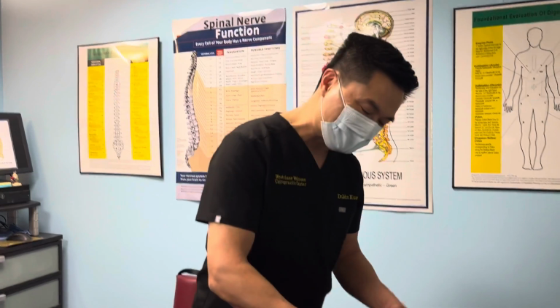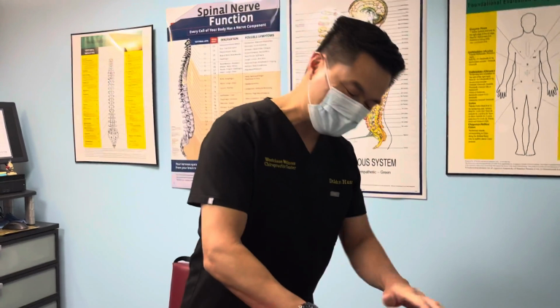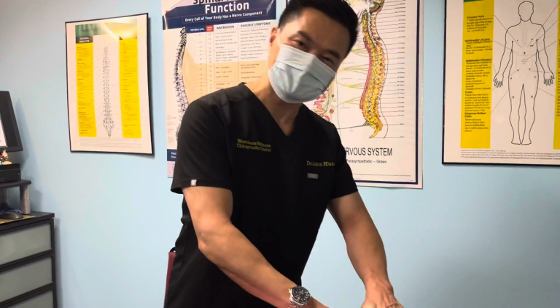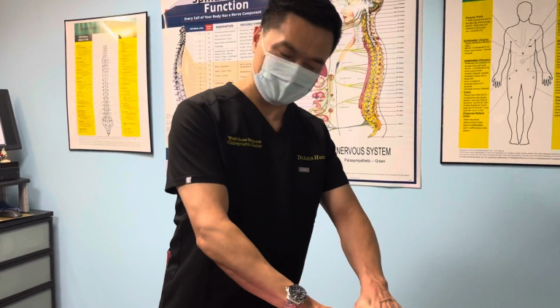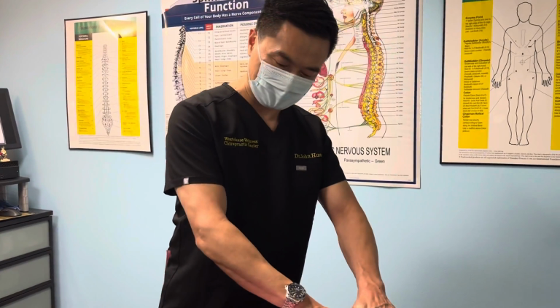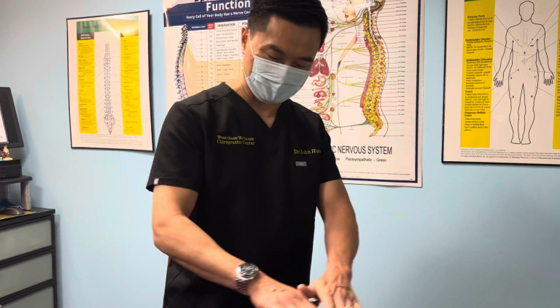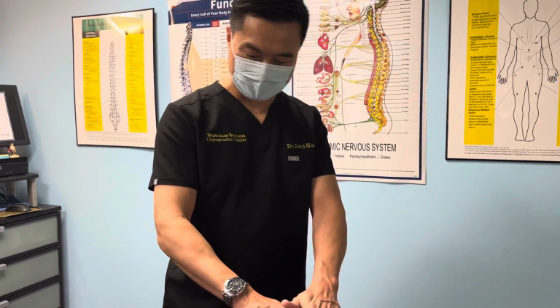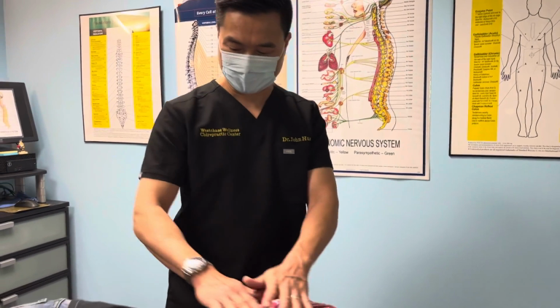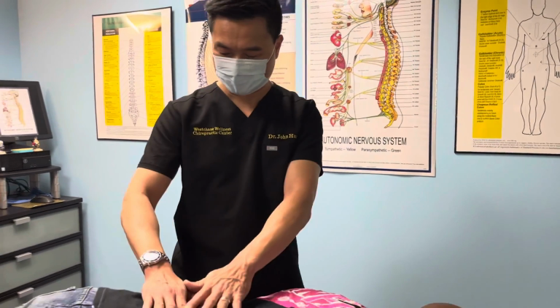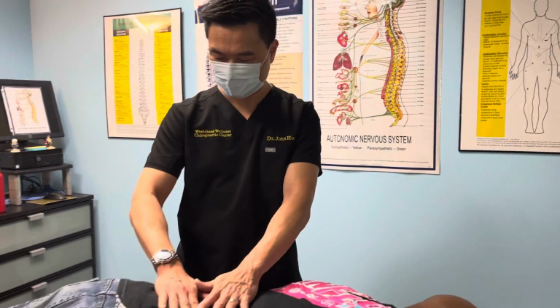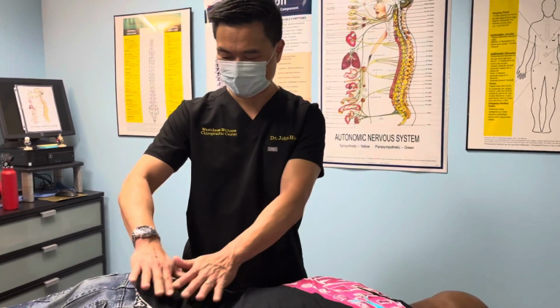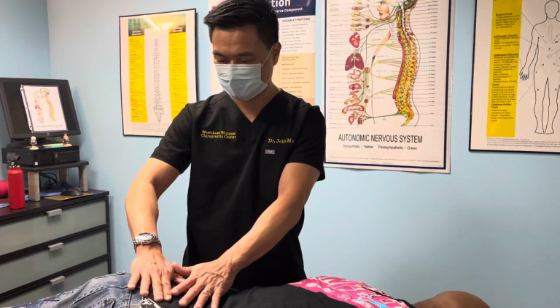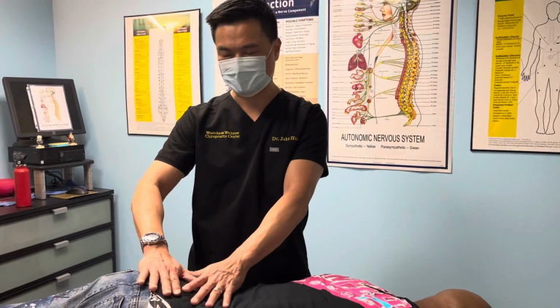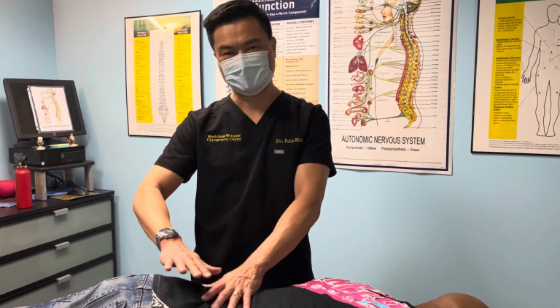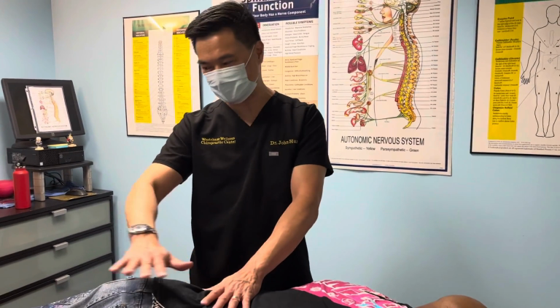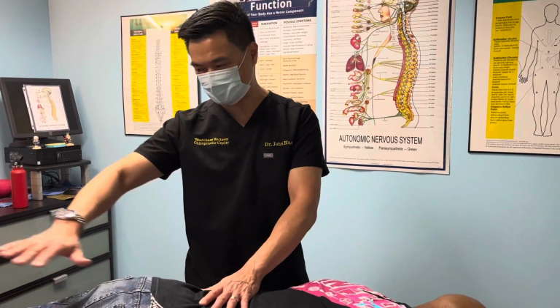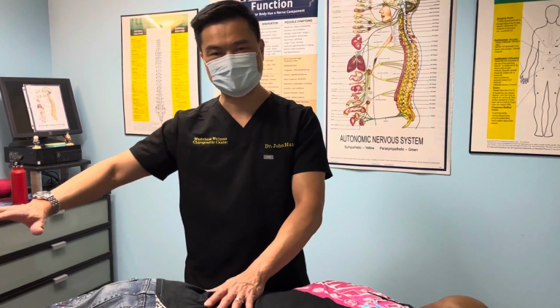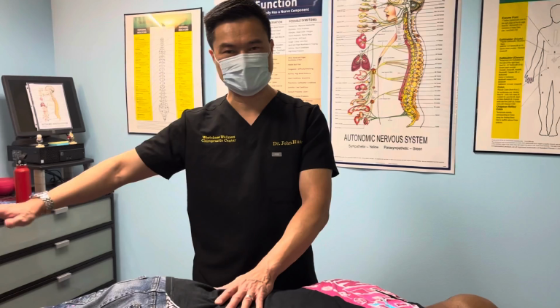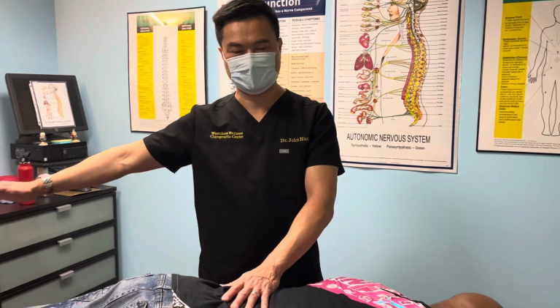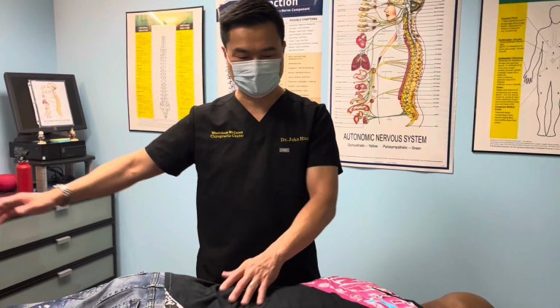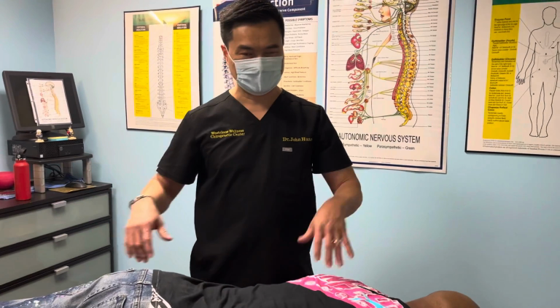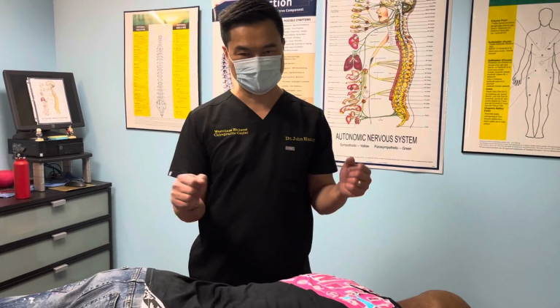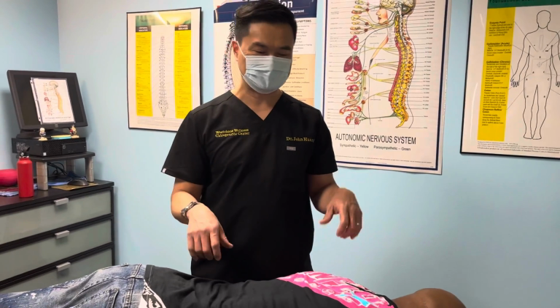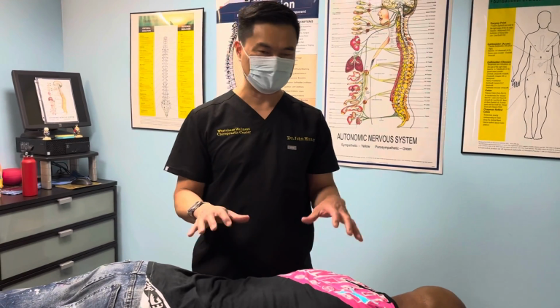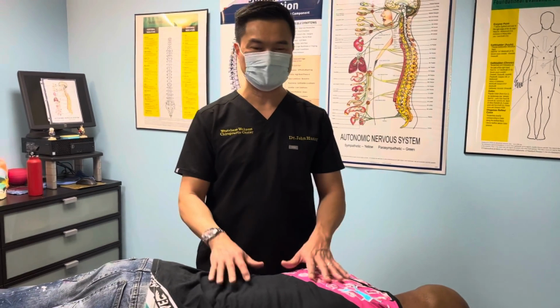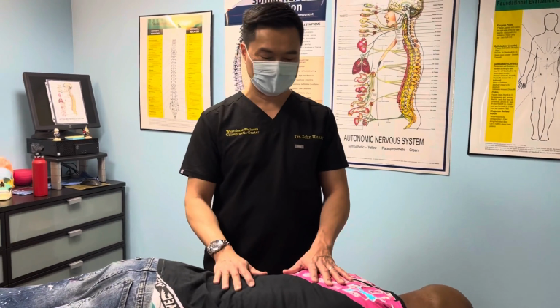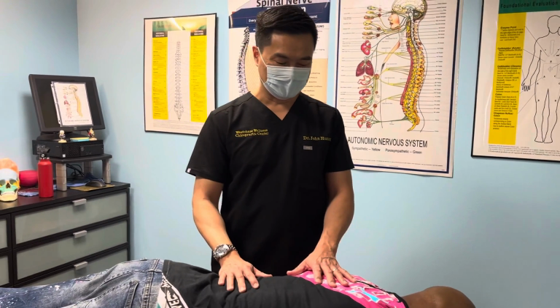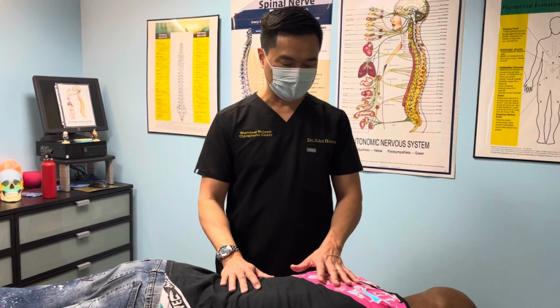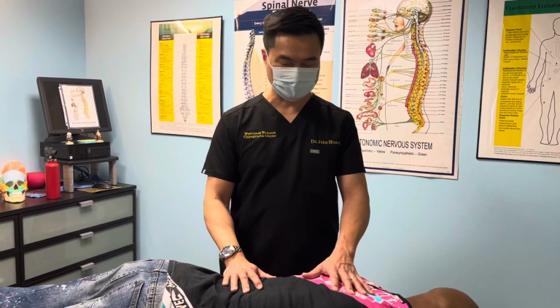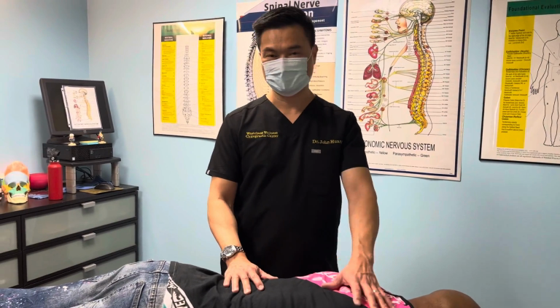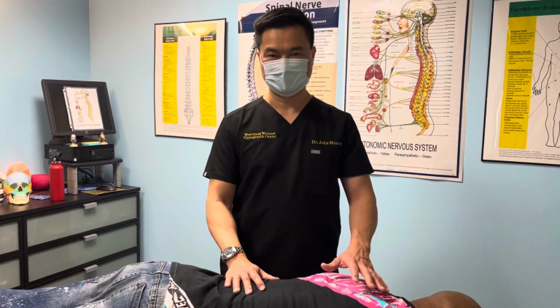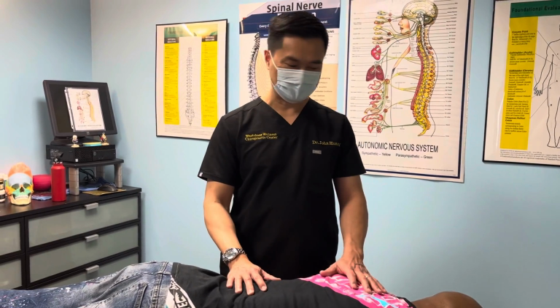We're going to adjust his neck, mid back, the lower back, the sacrum, and eventually we'll get to his hip, knee, and ankle, the wrist, elbow, and then we'll adjust his shoulder at the end.